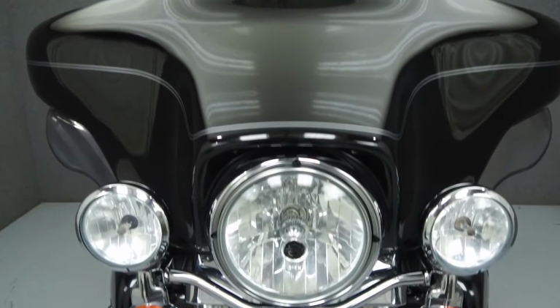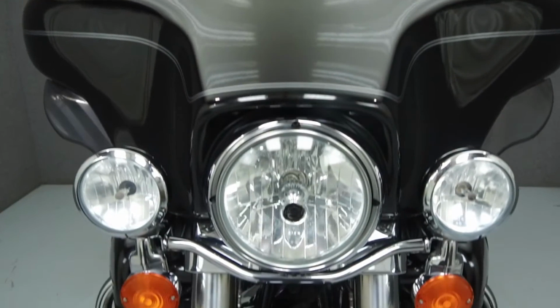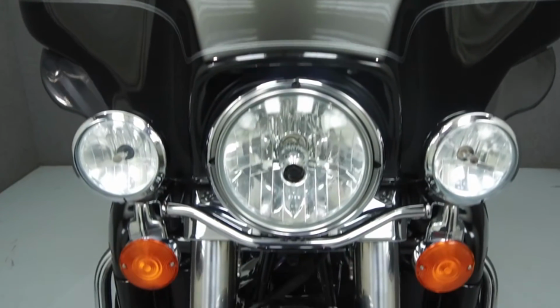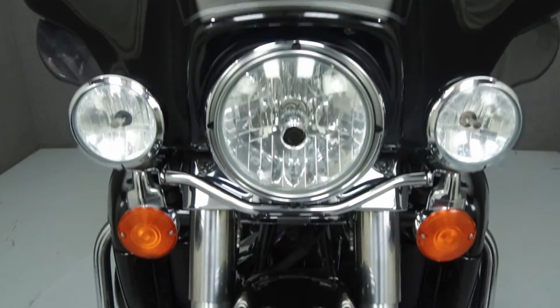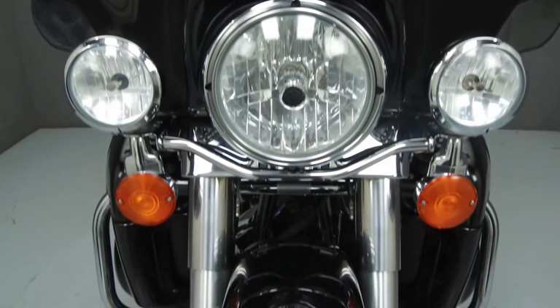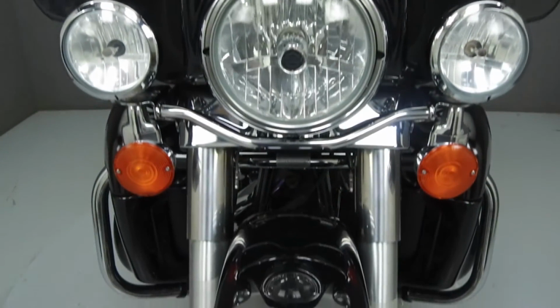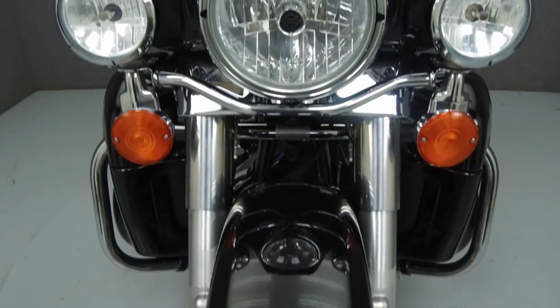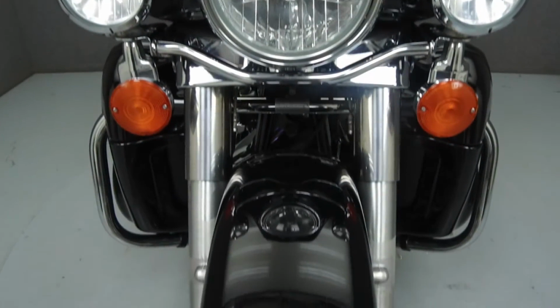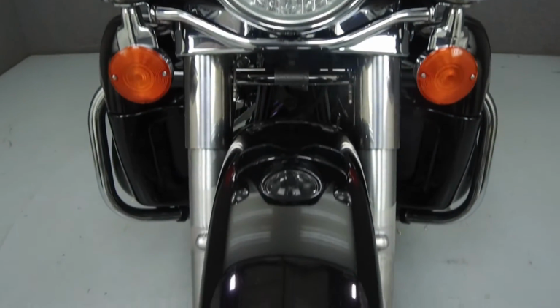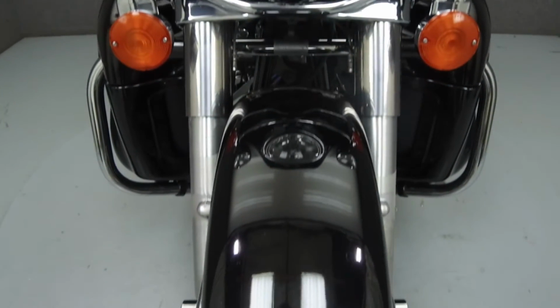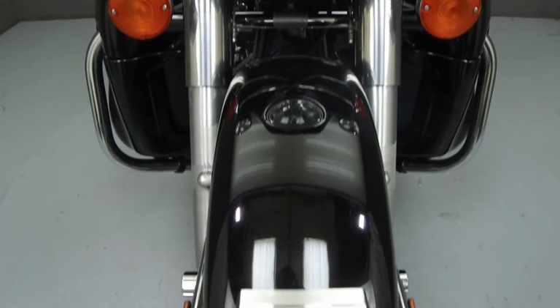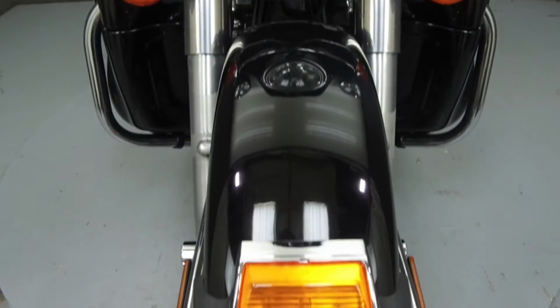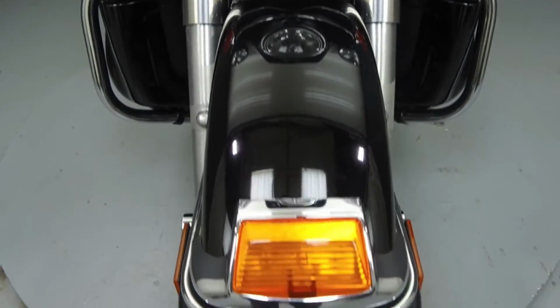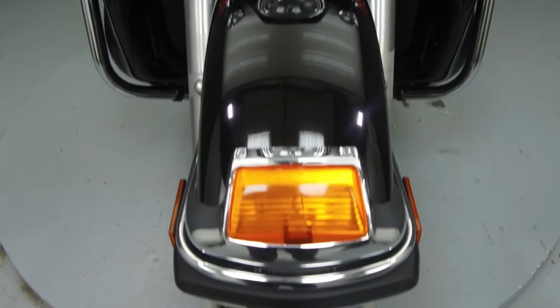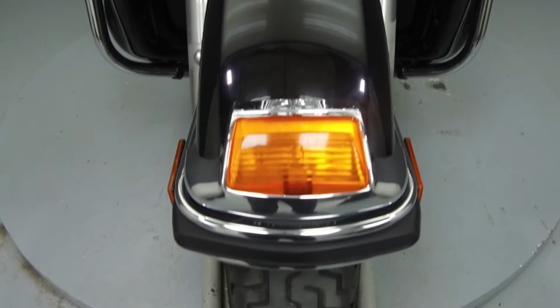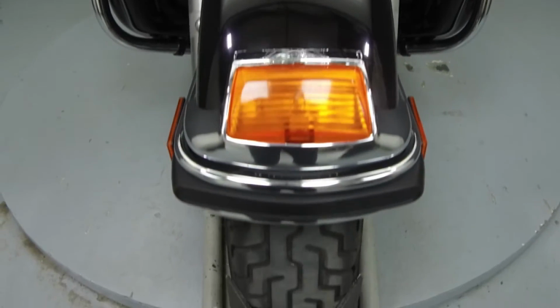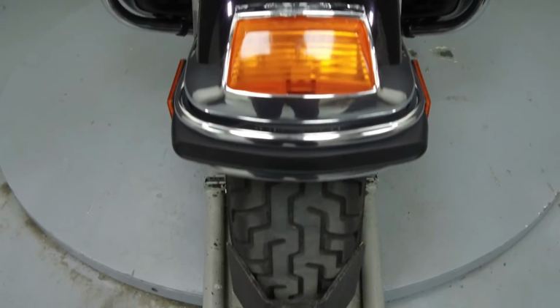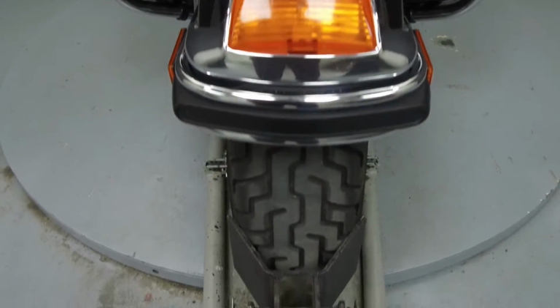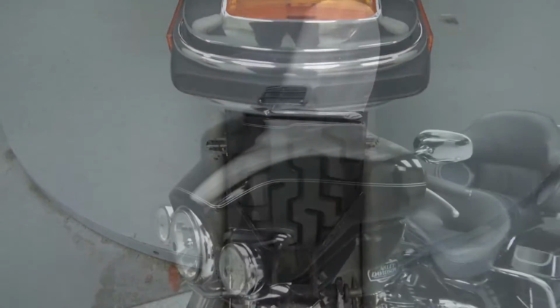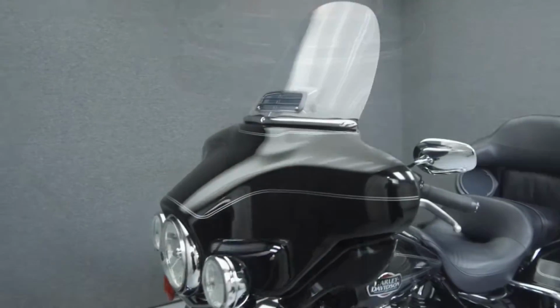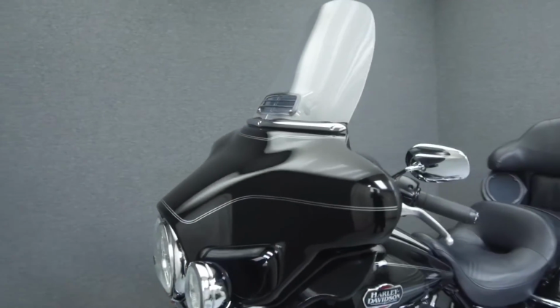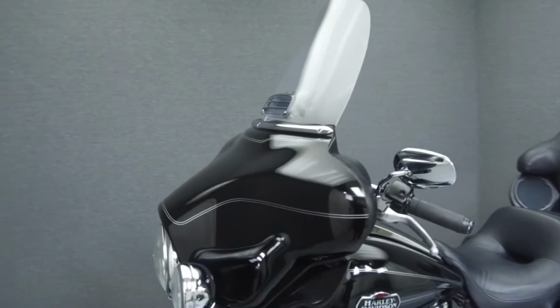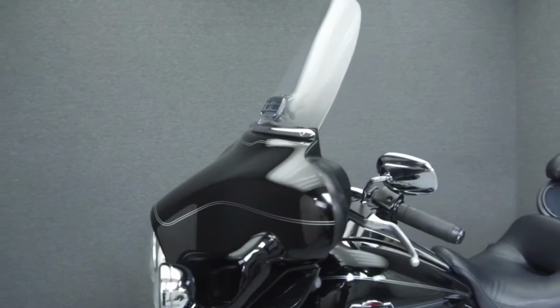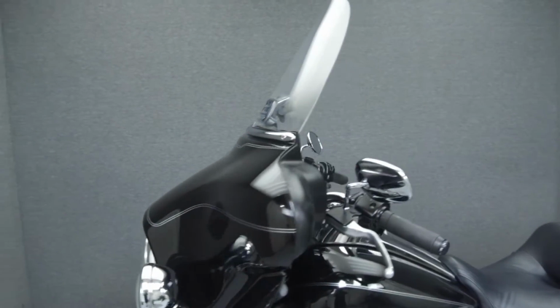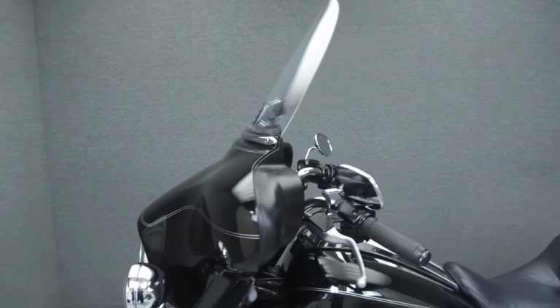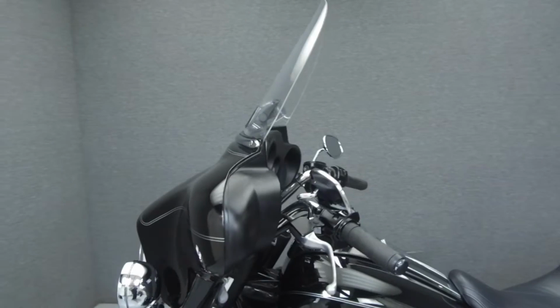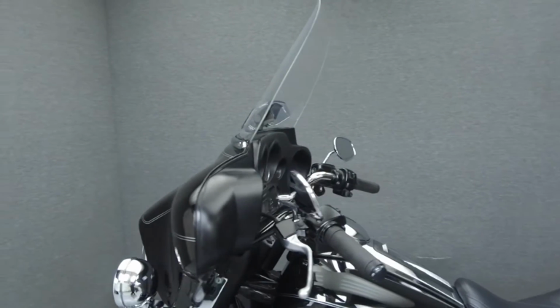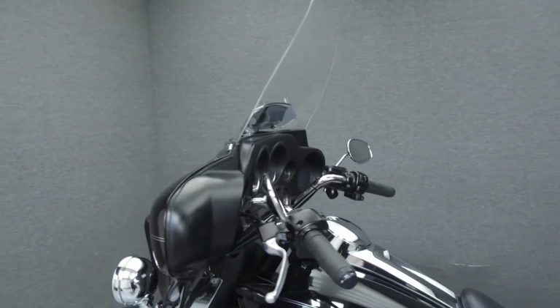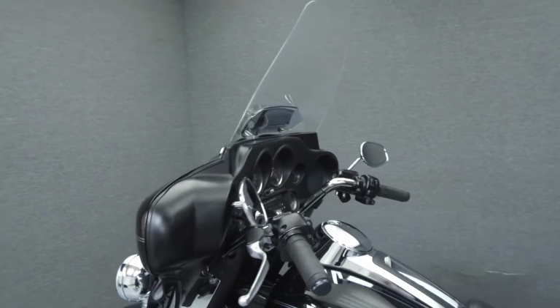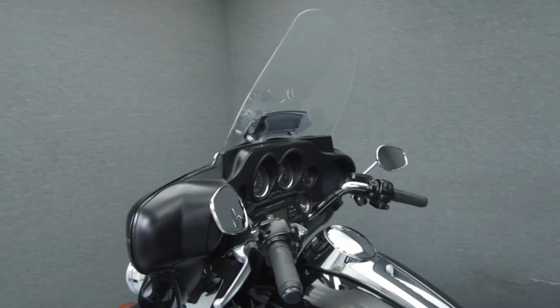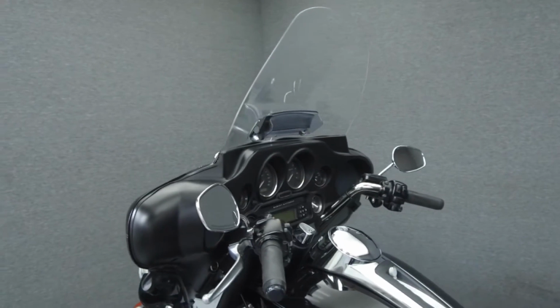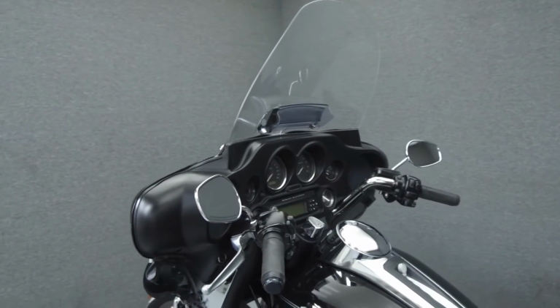This vehicle has been fully serviced, detailed, and is being sold as-is with no warranty. We have also purchased a Cycle Check vehicle history report. You can view this report by clicking on the link on the right side of the video.